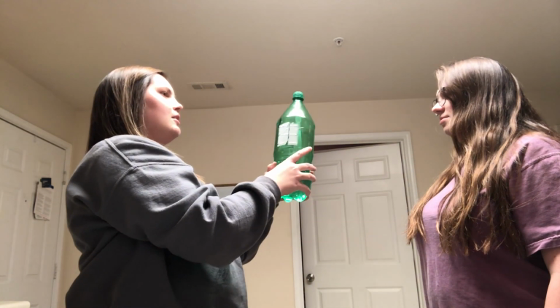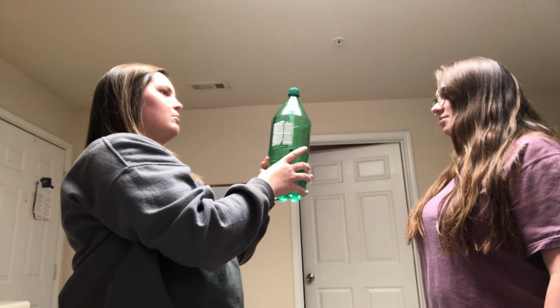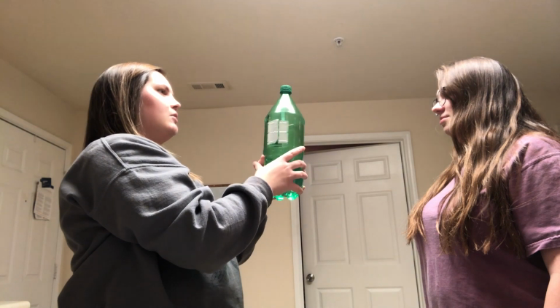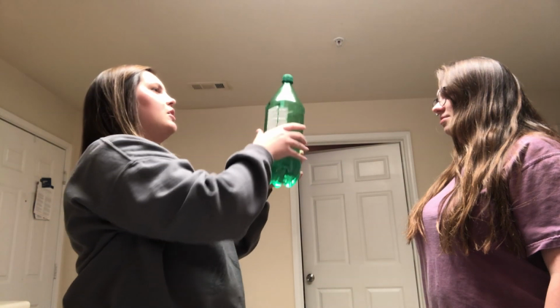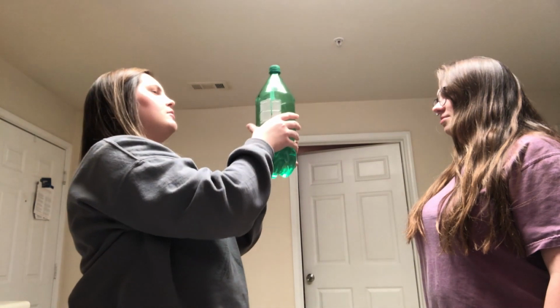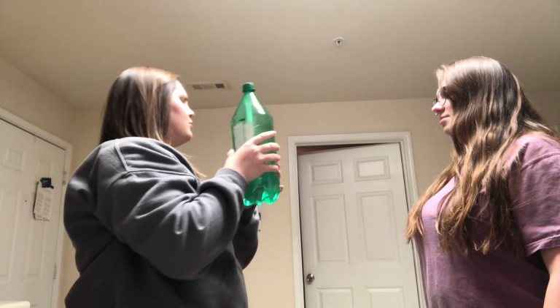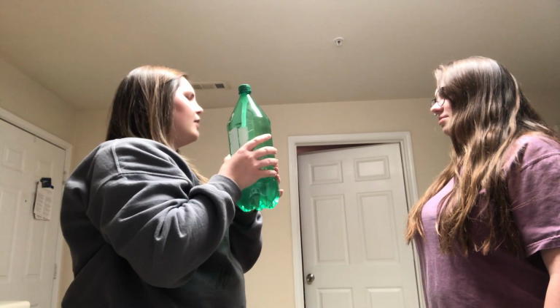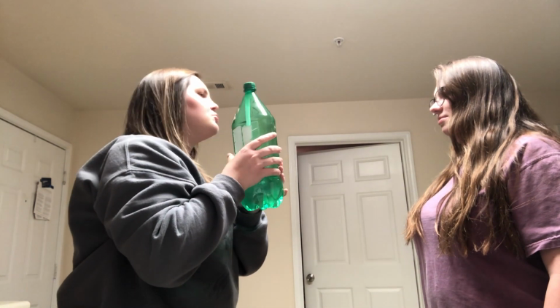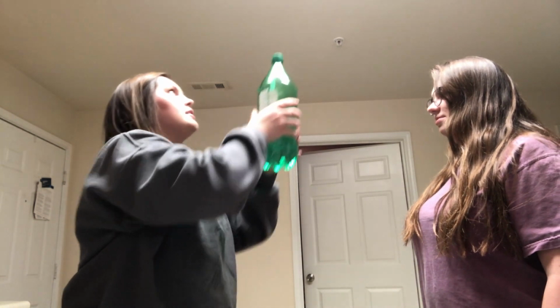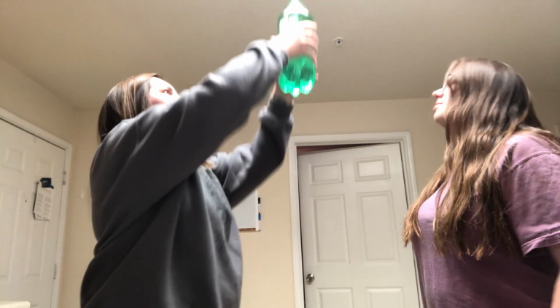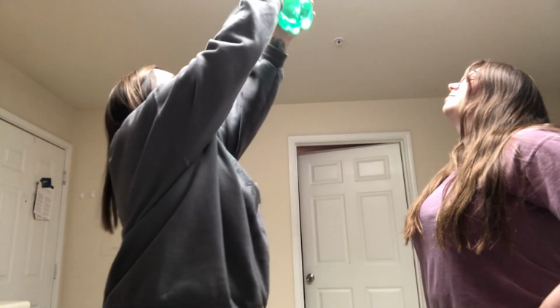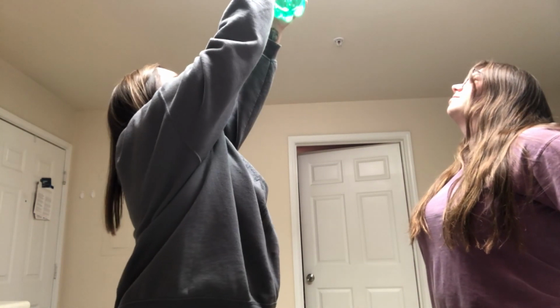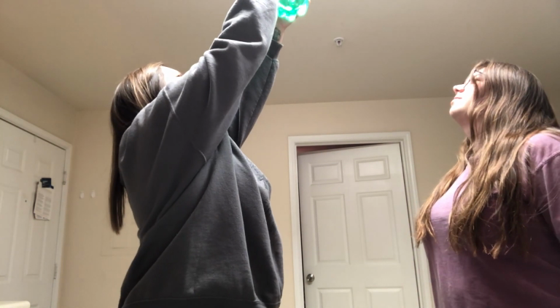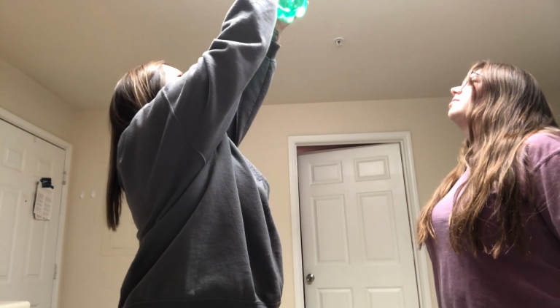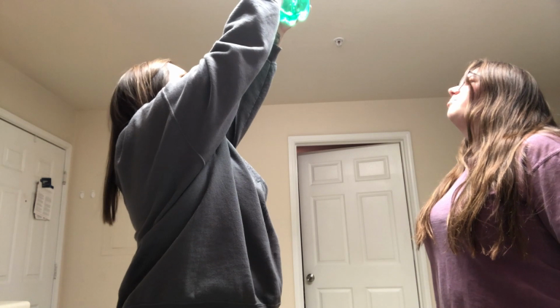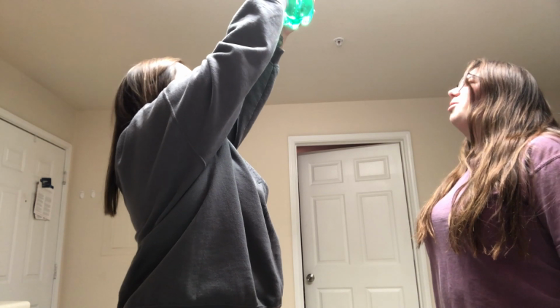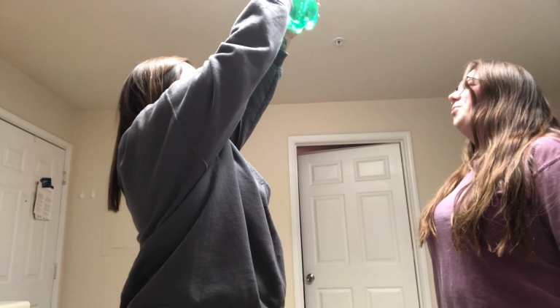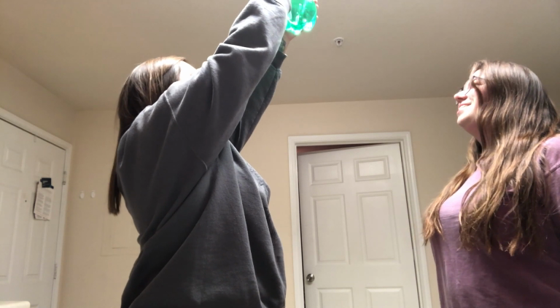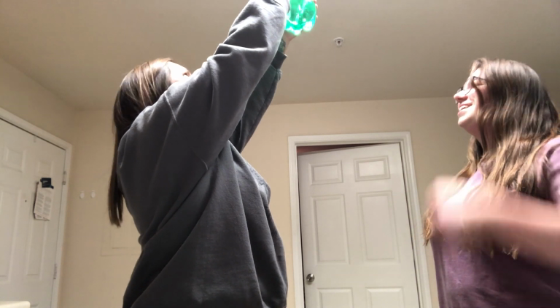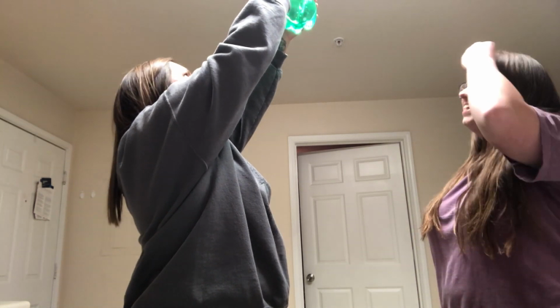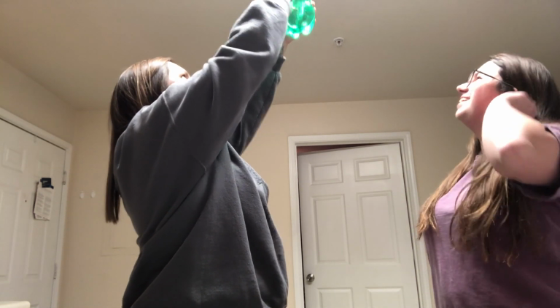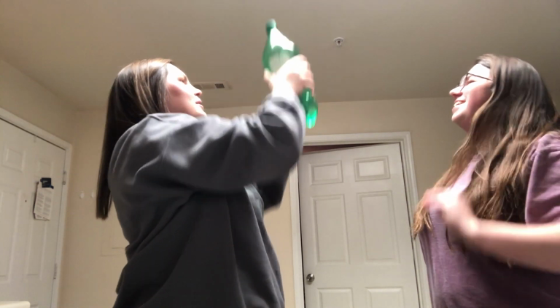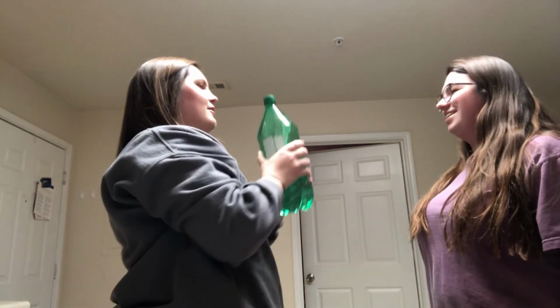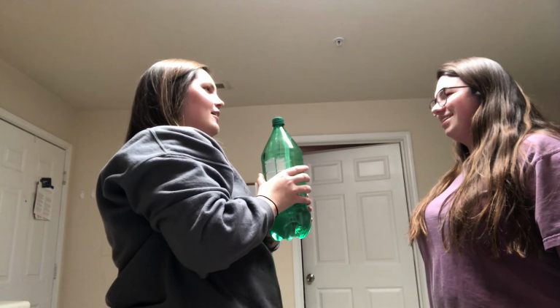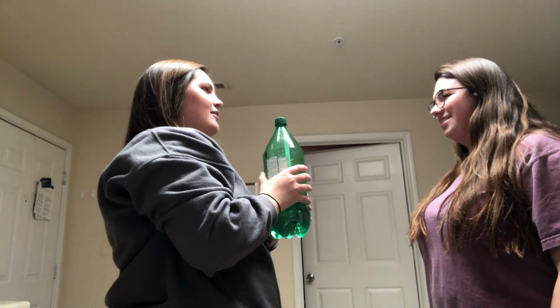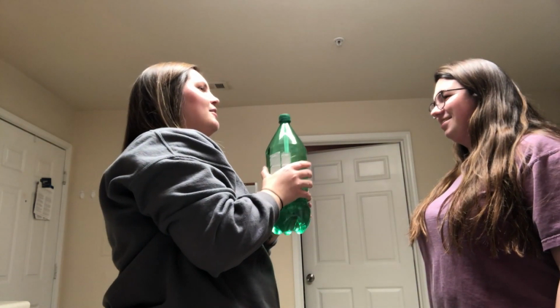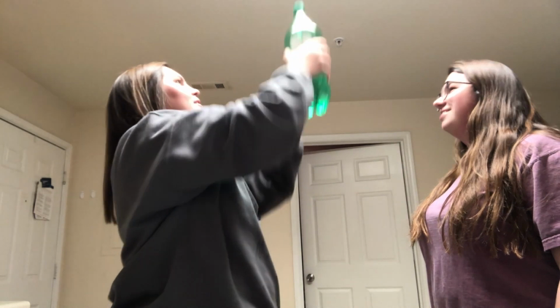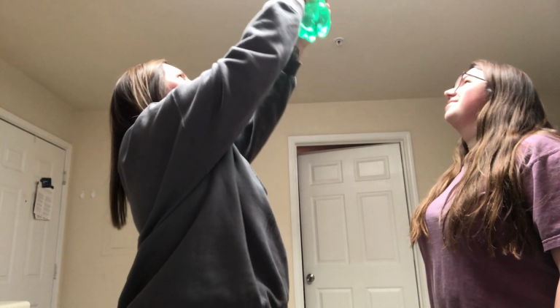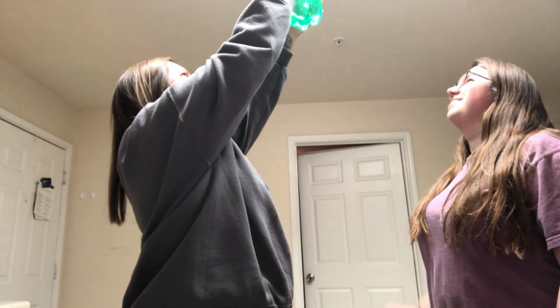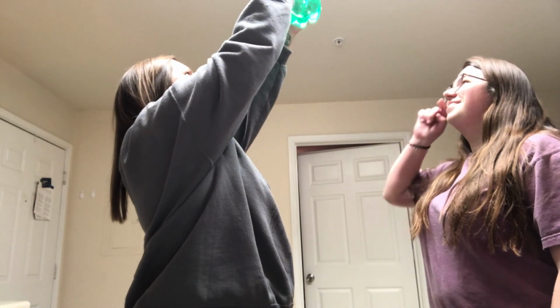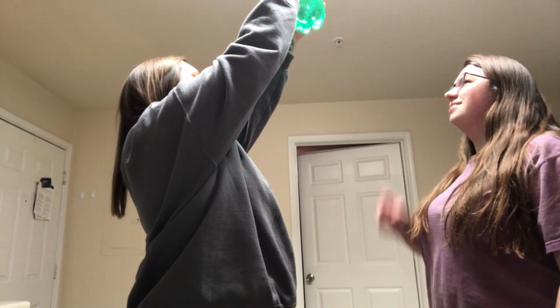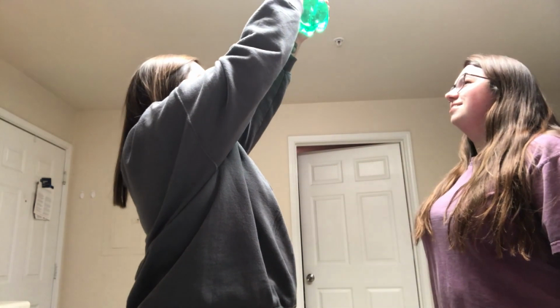I think one way we should try is like, we hold it up to the light and it goes down. Bro, what? And see, you bring it down, it goes down. You put it up to the light, it goes down.